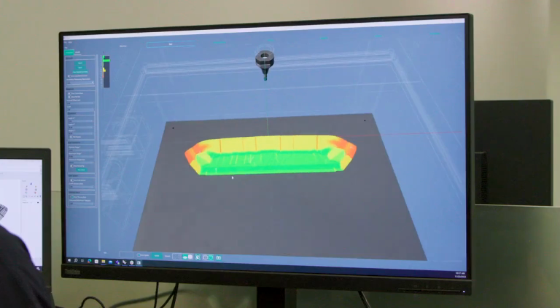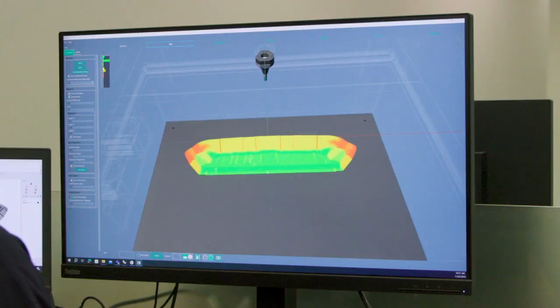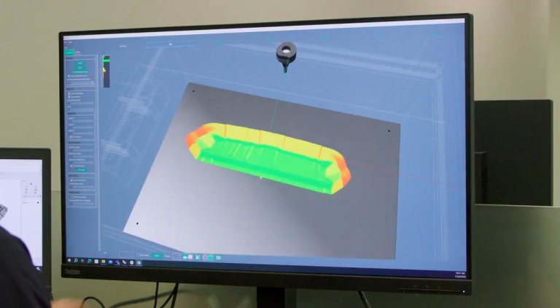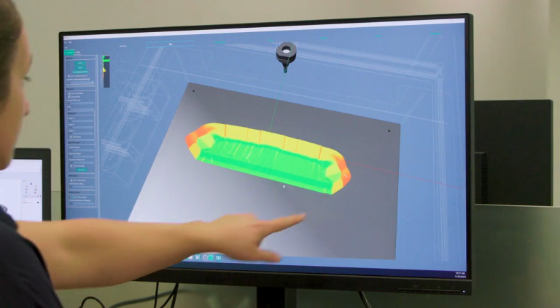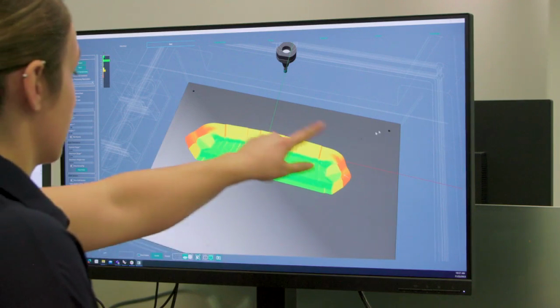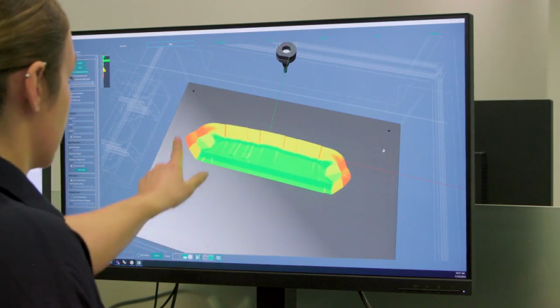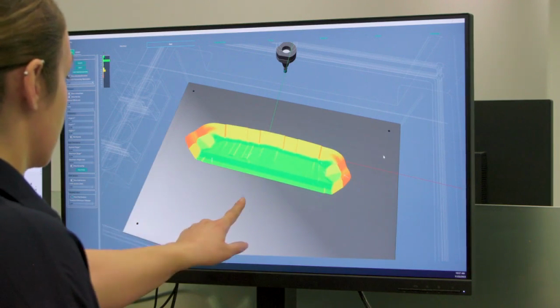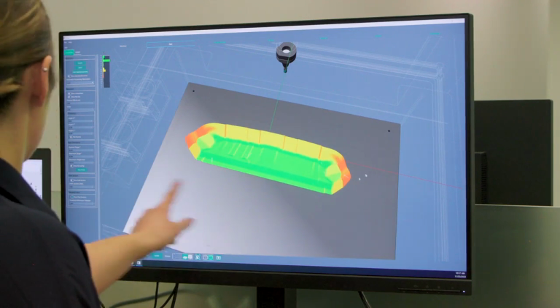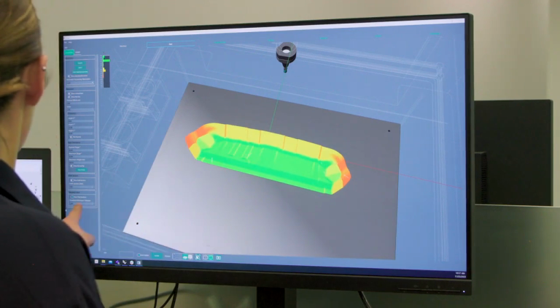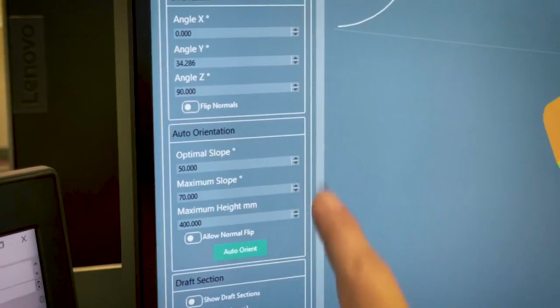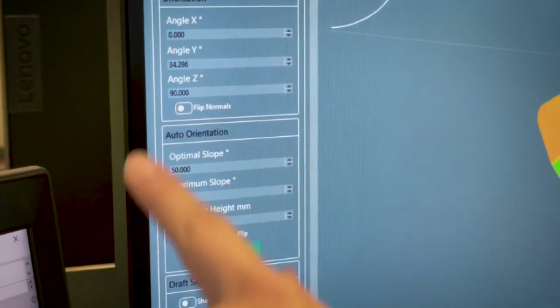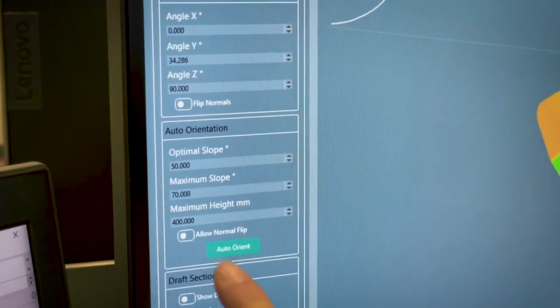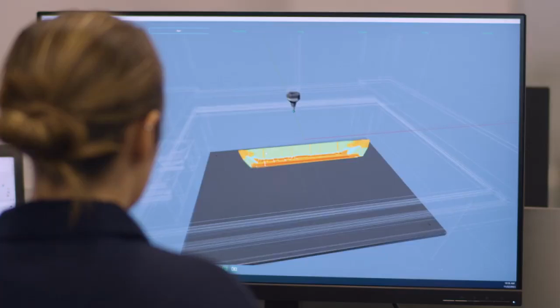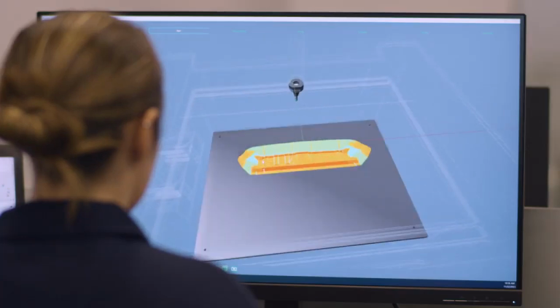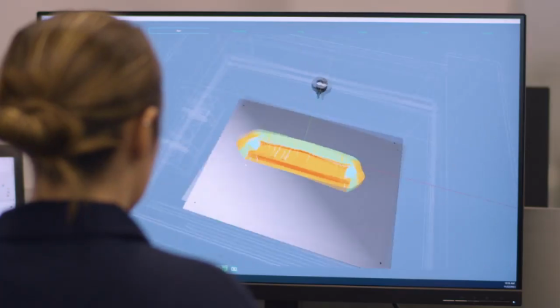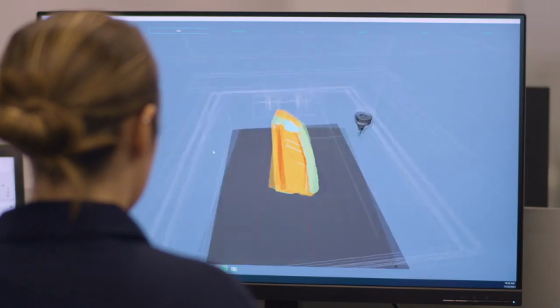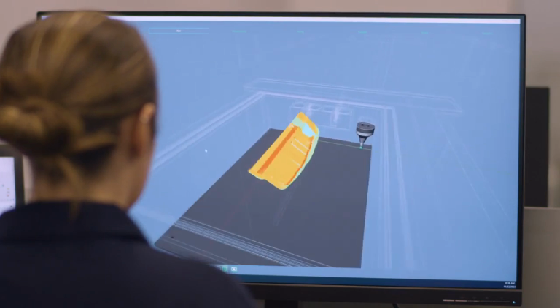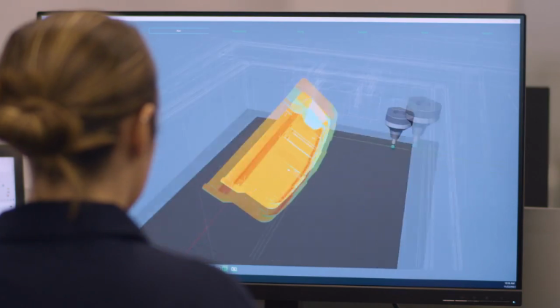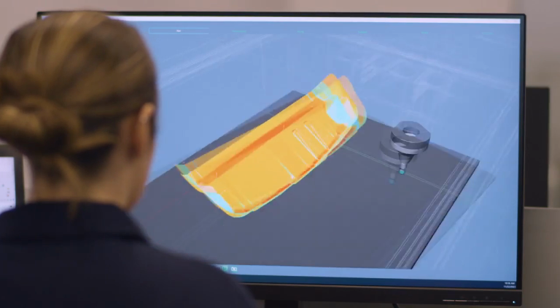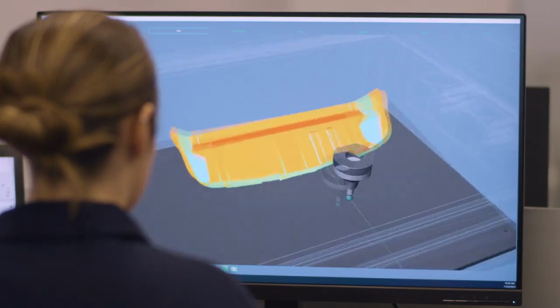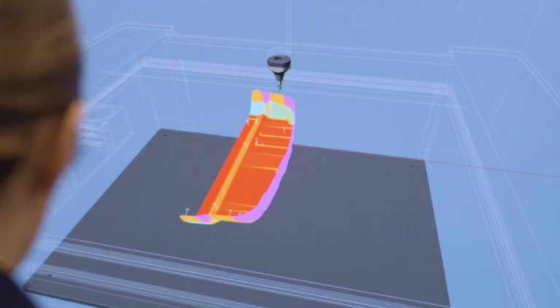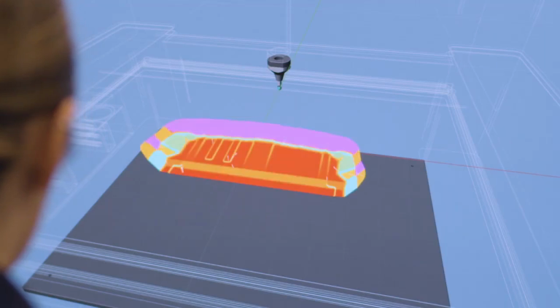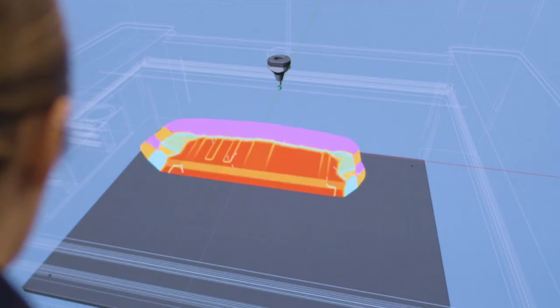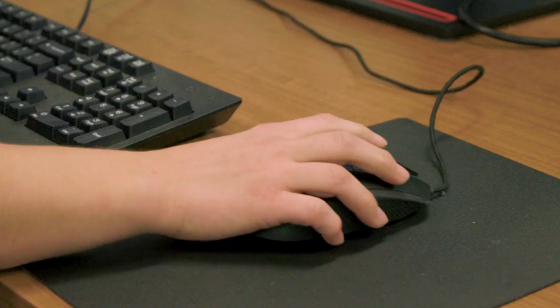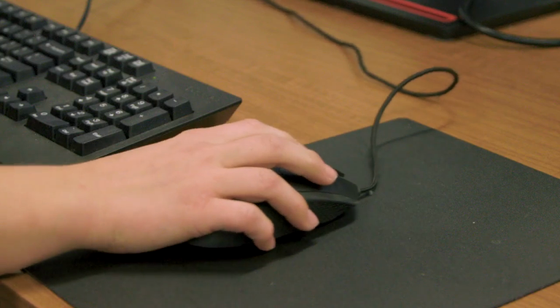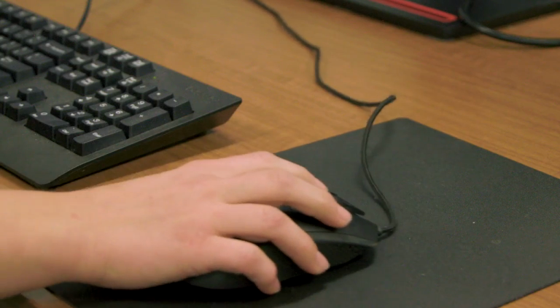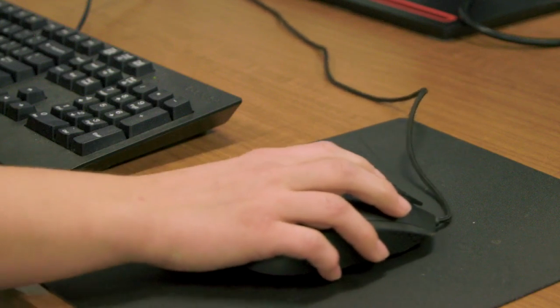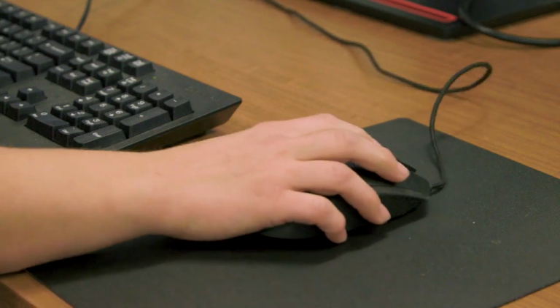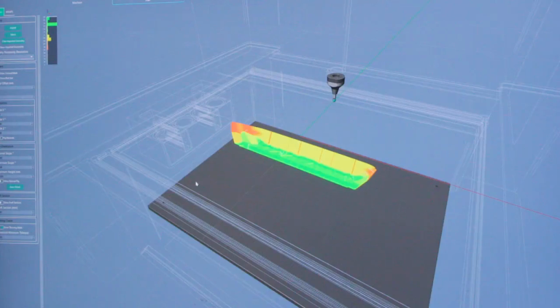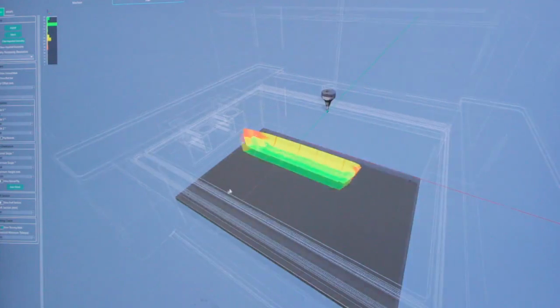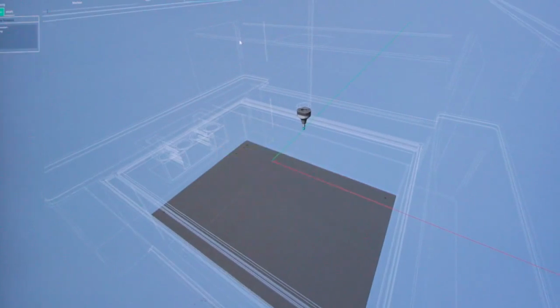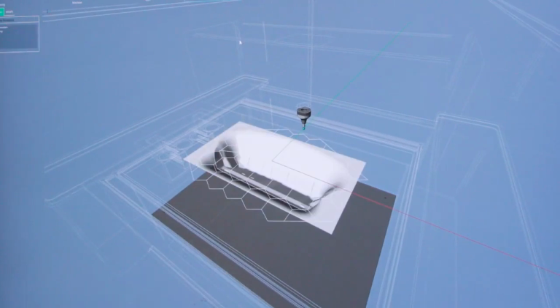We have other features in the software like auto orientation, which analyzes the part and automatically orients it to the right direction for ease of formability and creating an accurate final part.